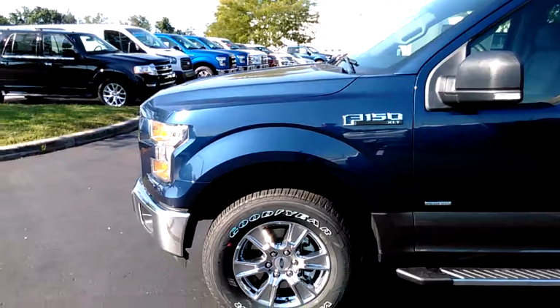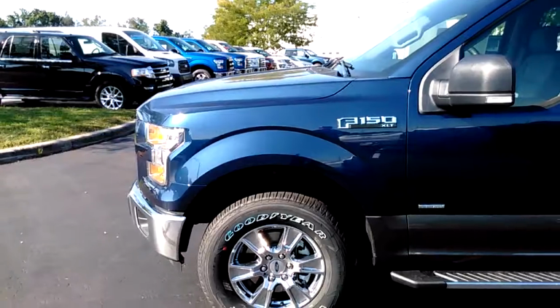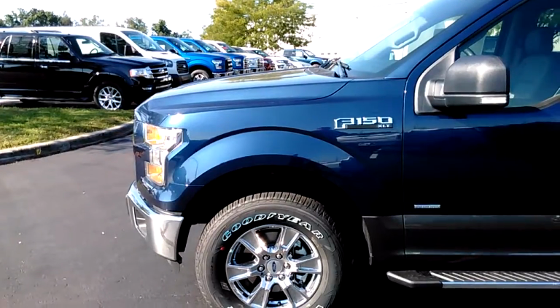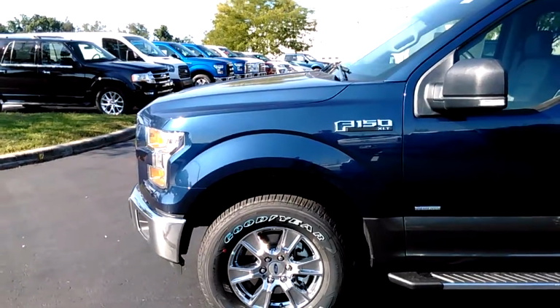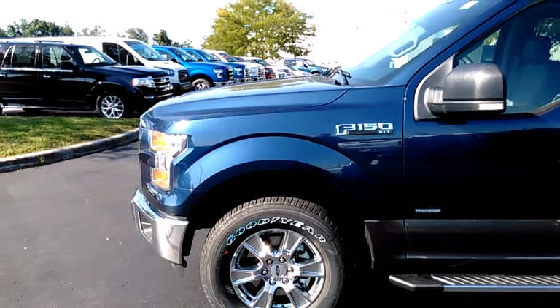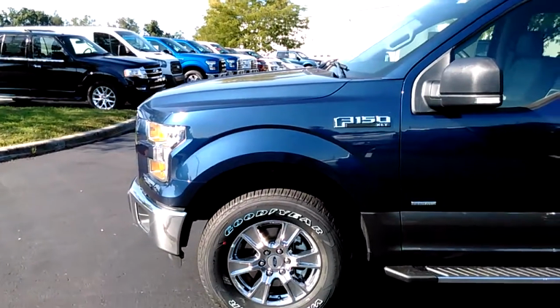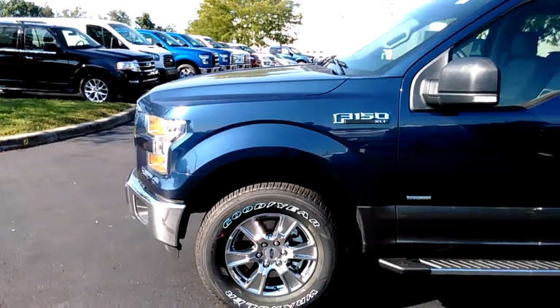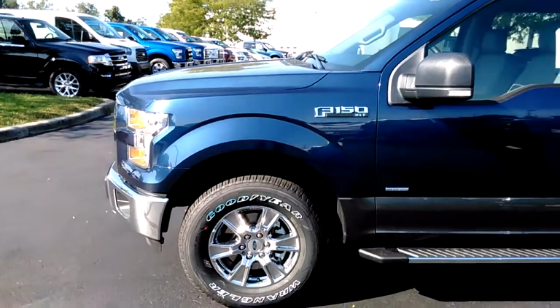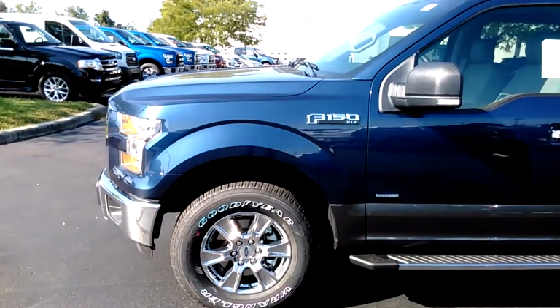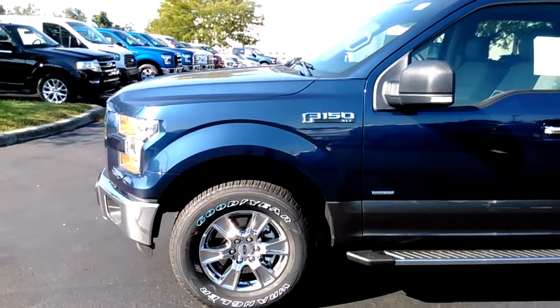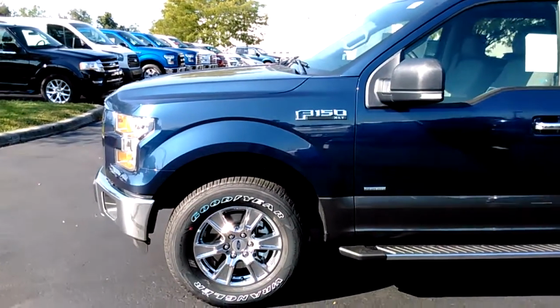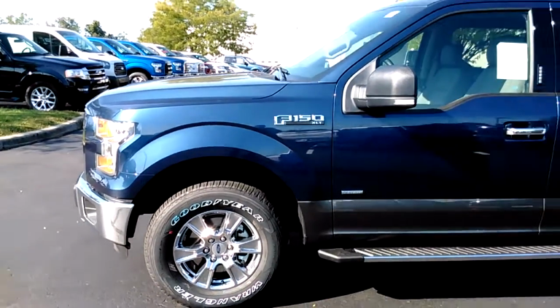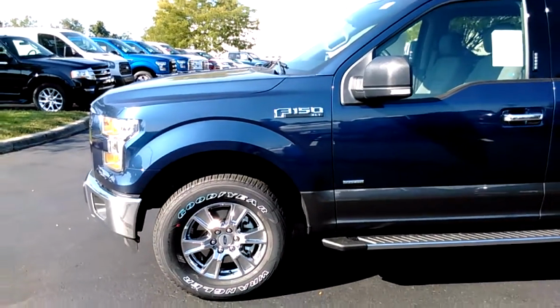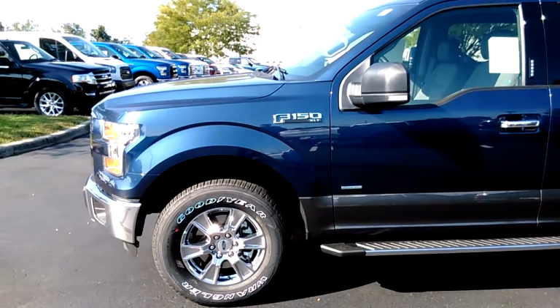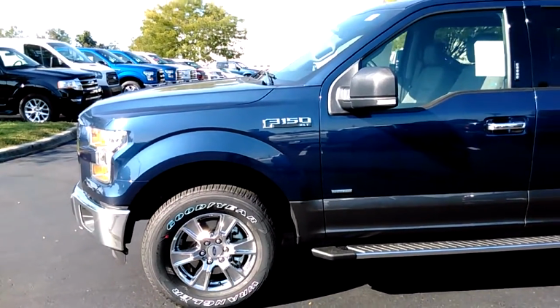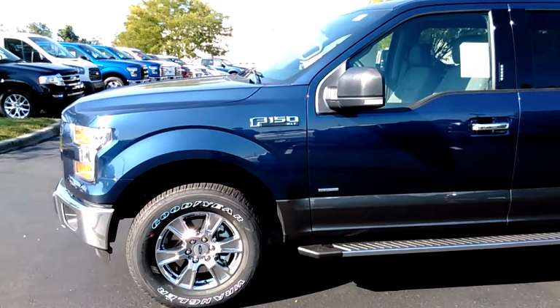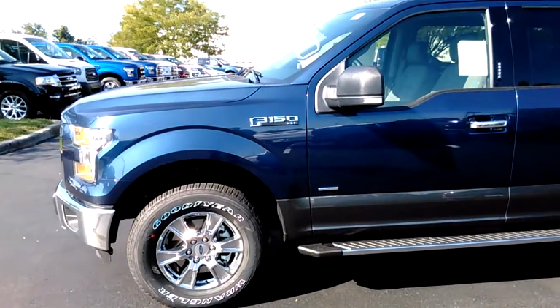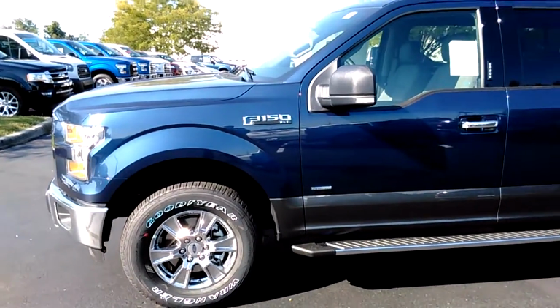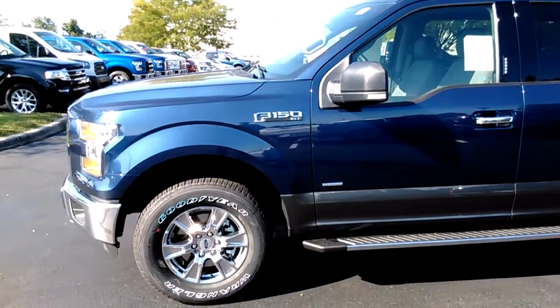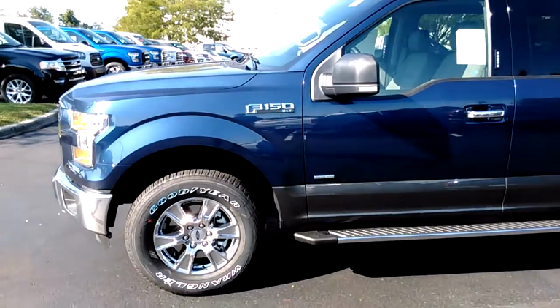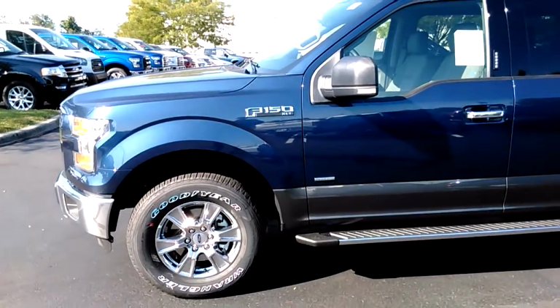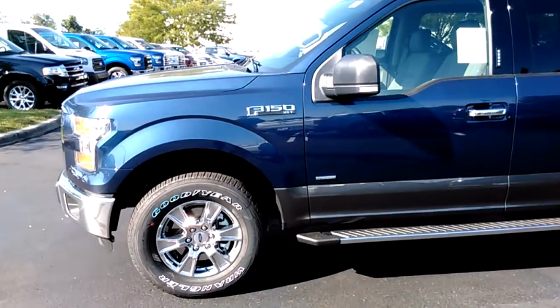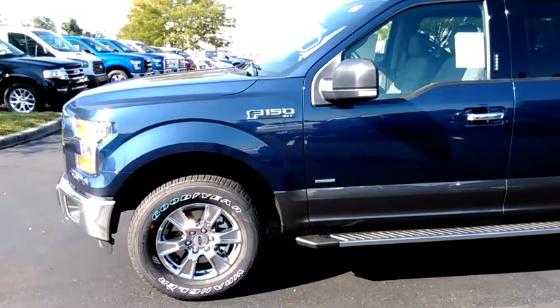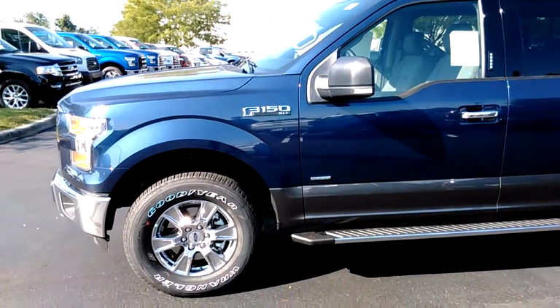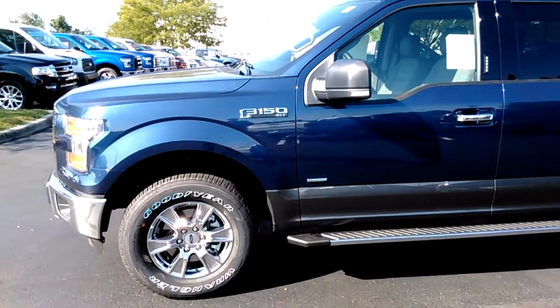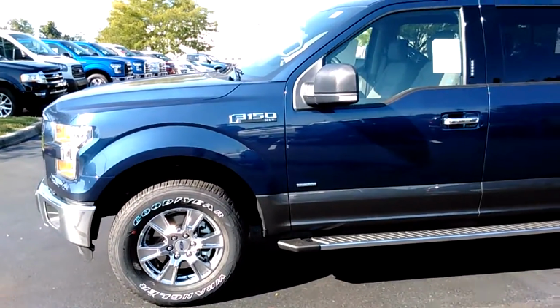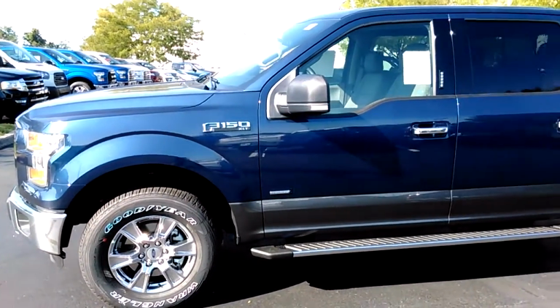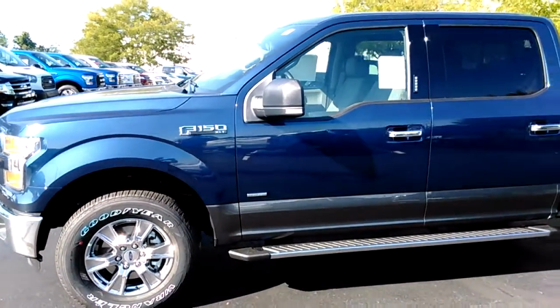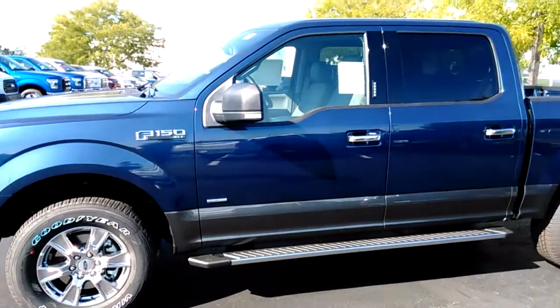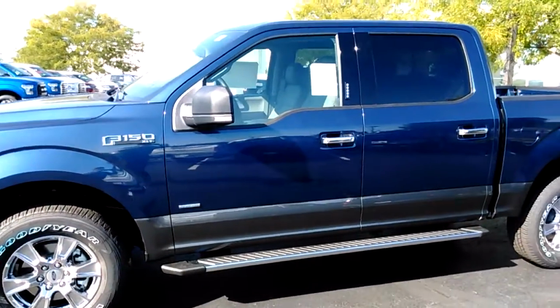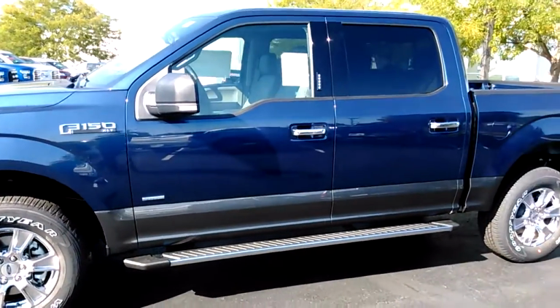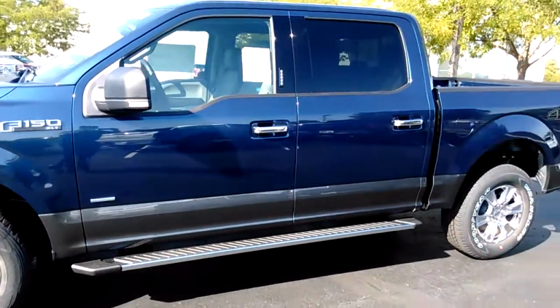Hey folks, Dale at Jack Kane Ford in Versailles, Kentucky. This is one of the leftover 2016 F-150s.